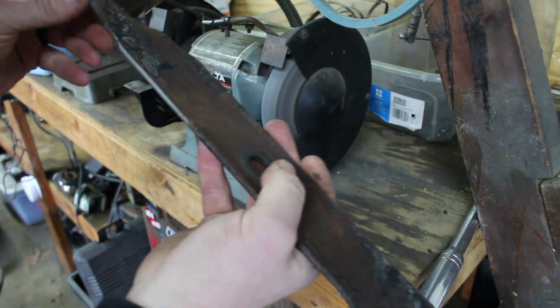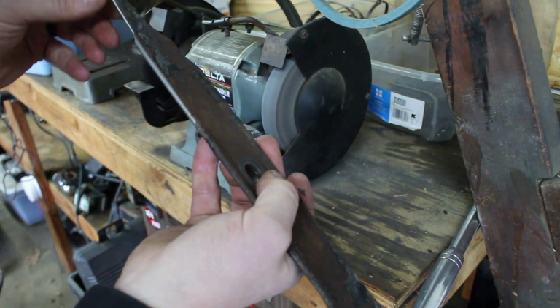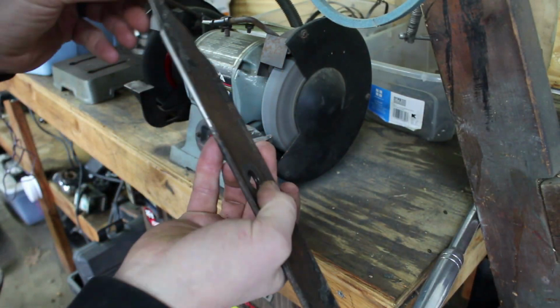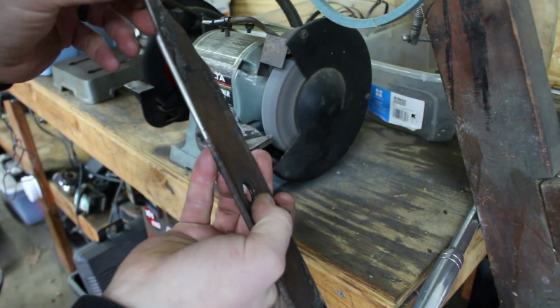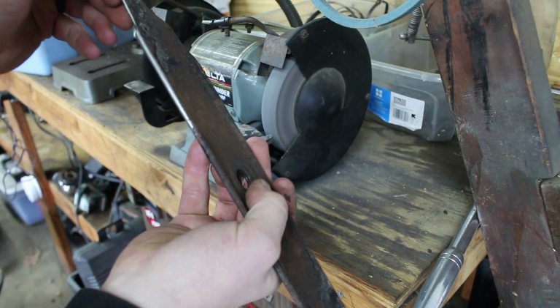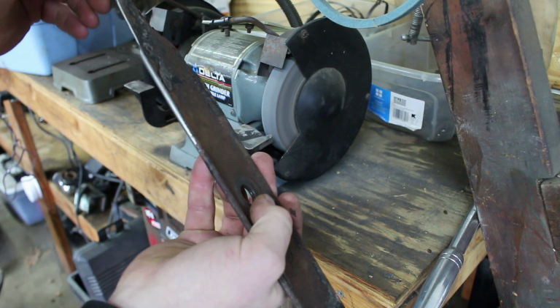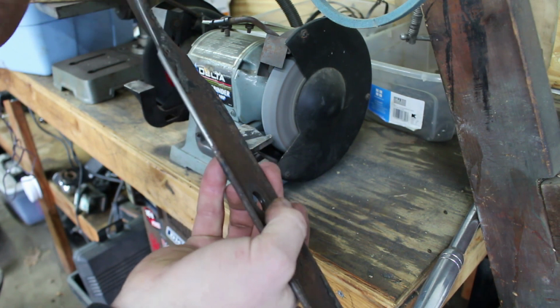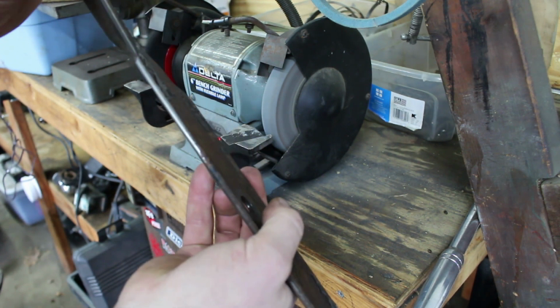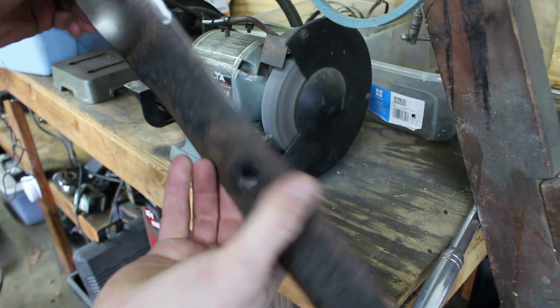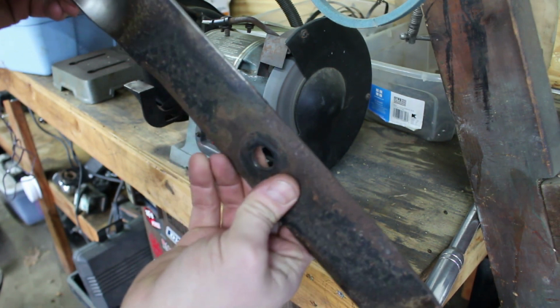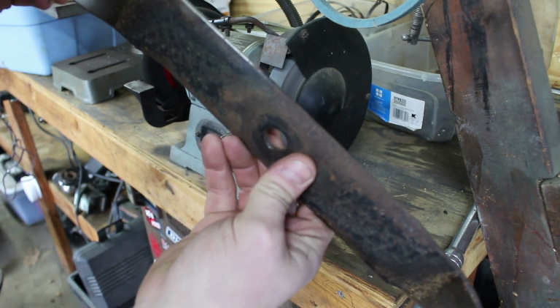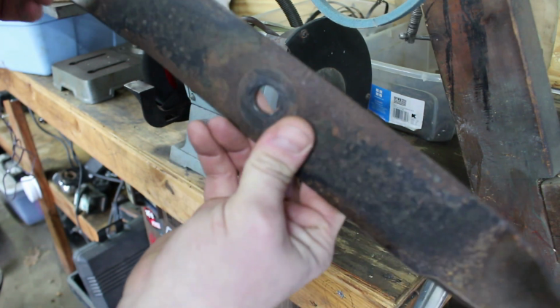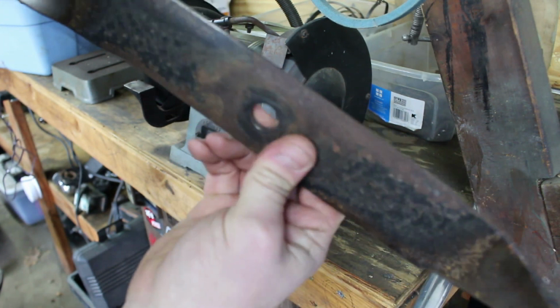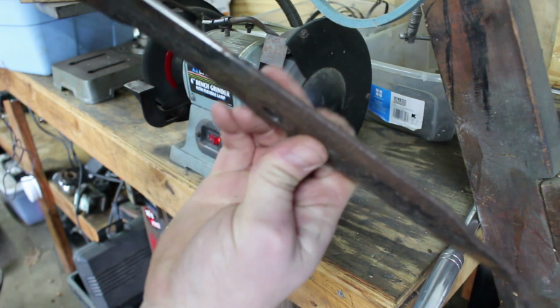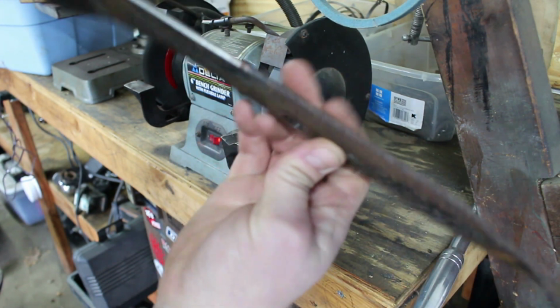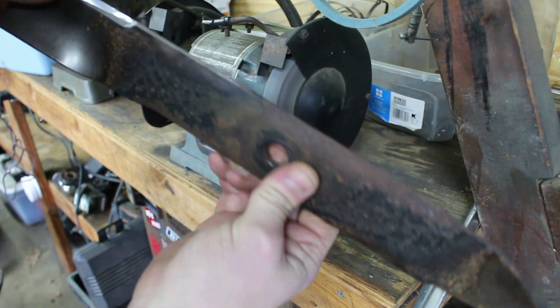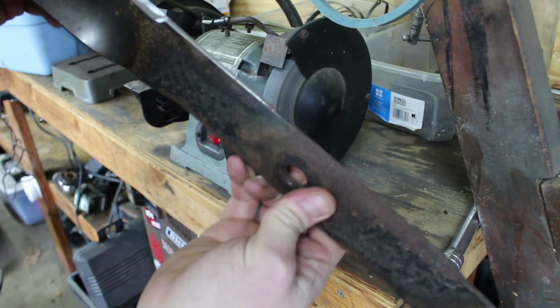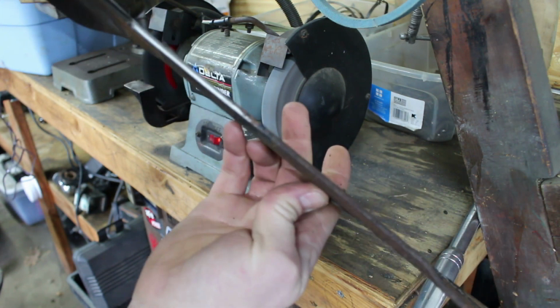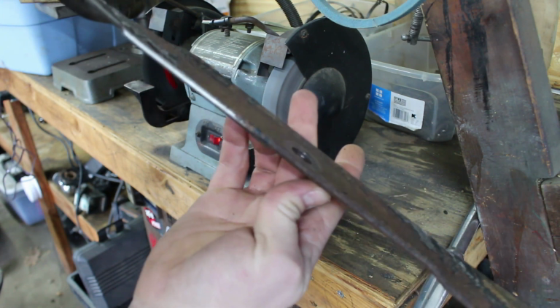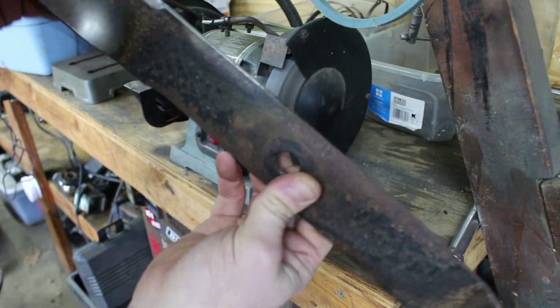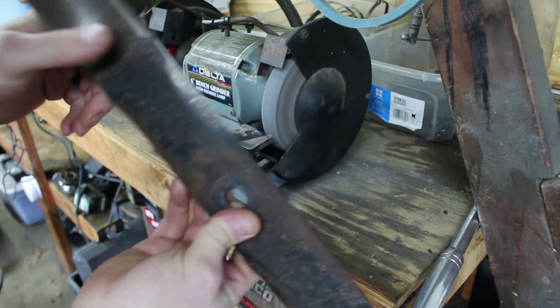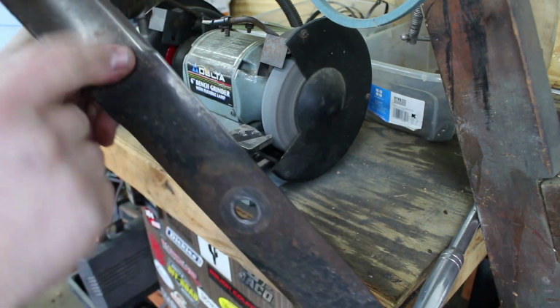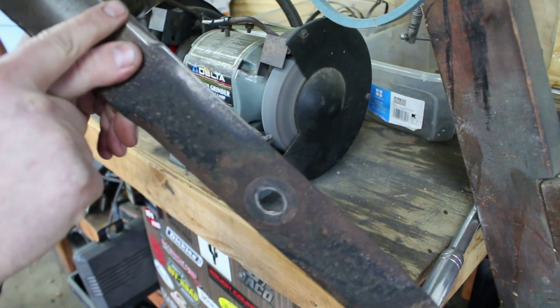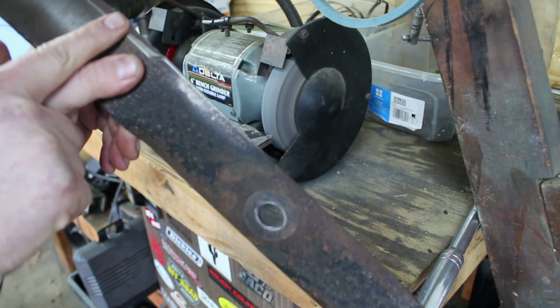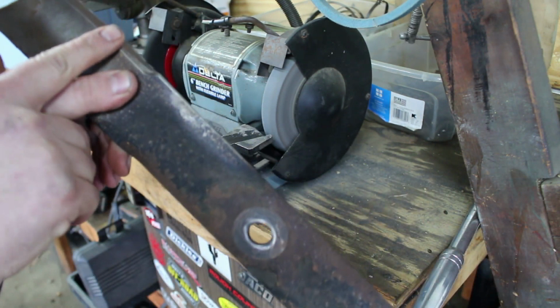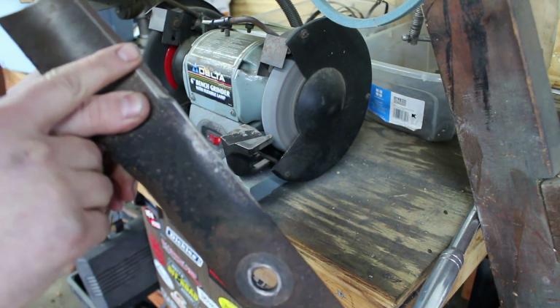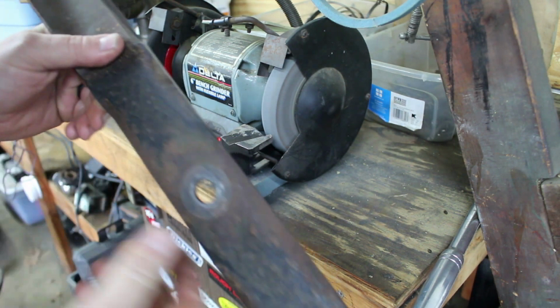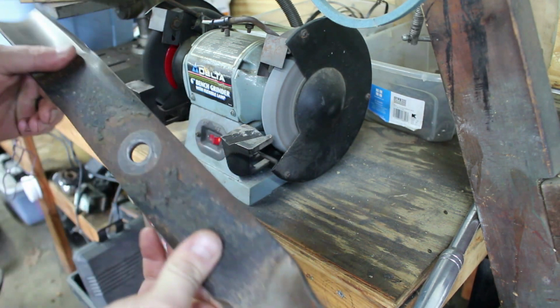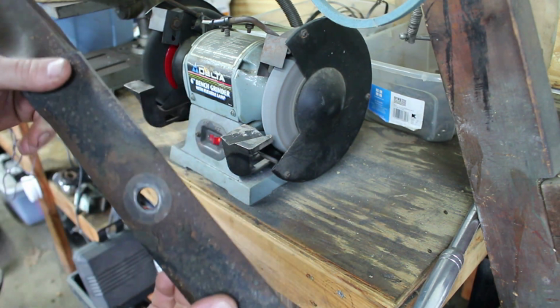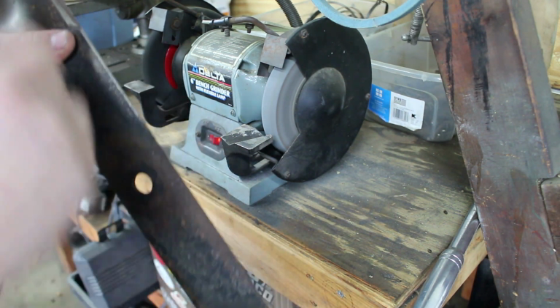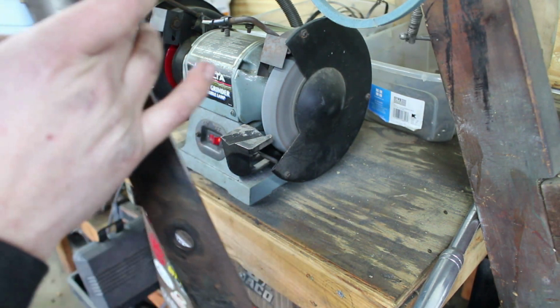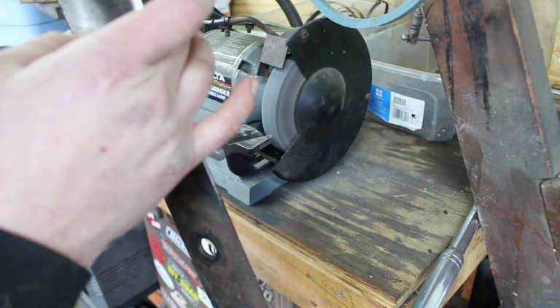You can tell just by rubbing your thumb on there that they're a lot sharper than what they were. I'm not going to go too much more — you don't want to take off too much metal. You want it to kind of be a blunt edge.